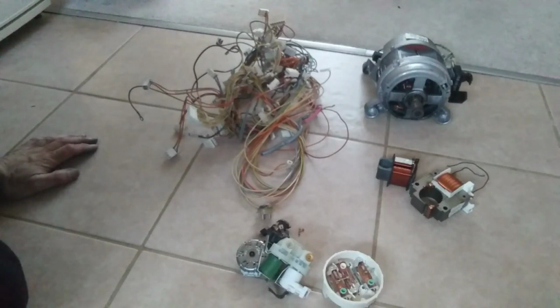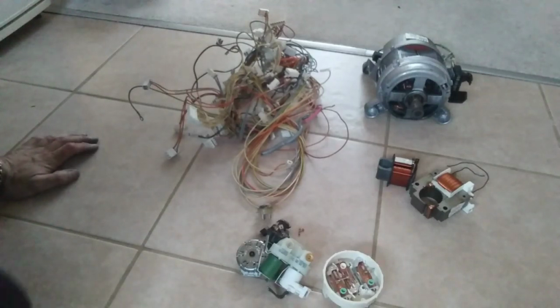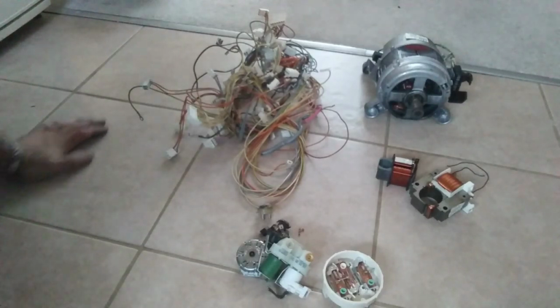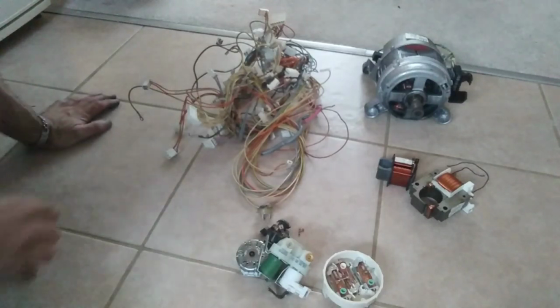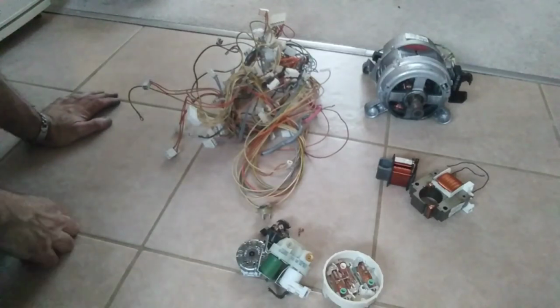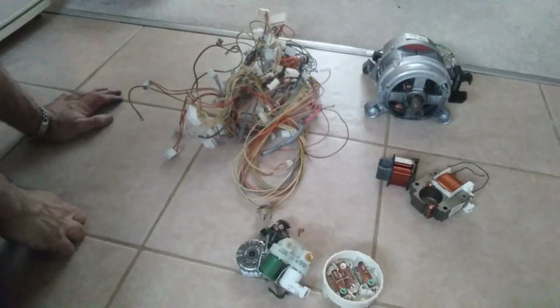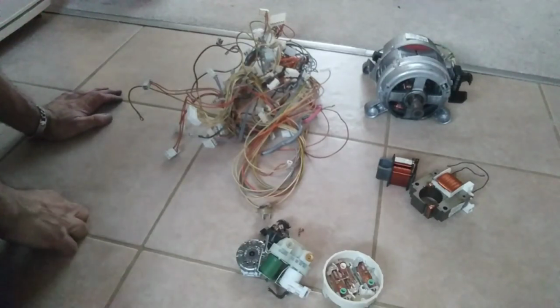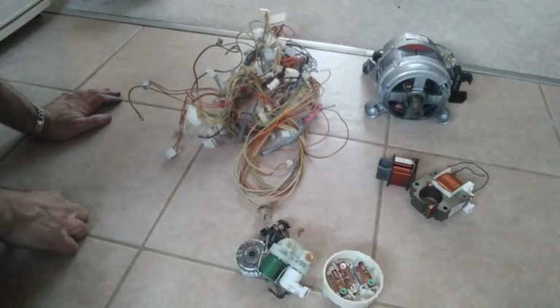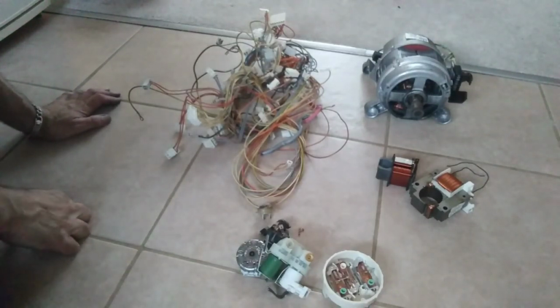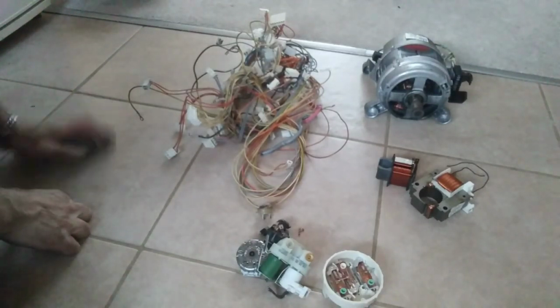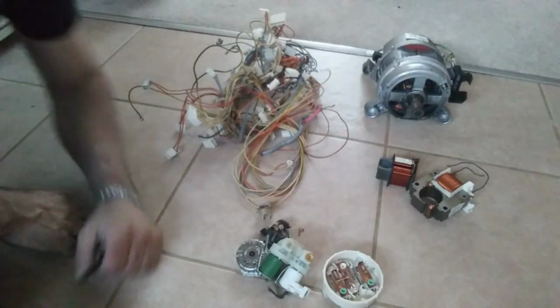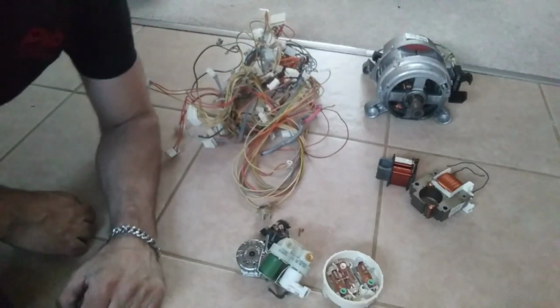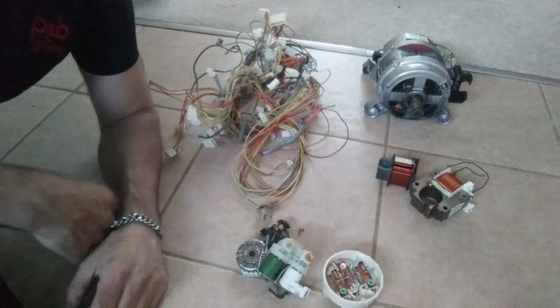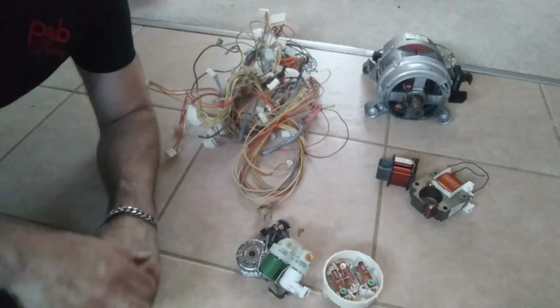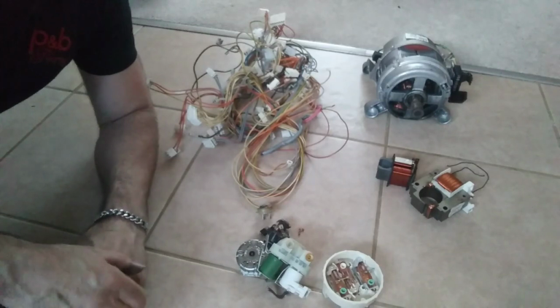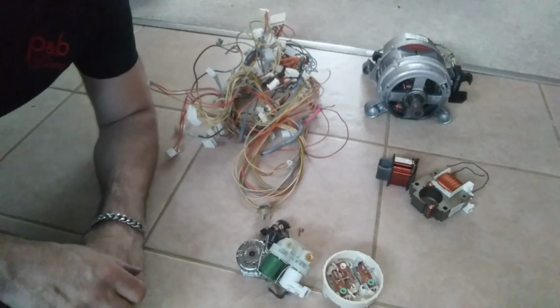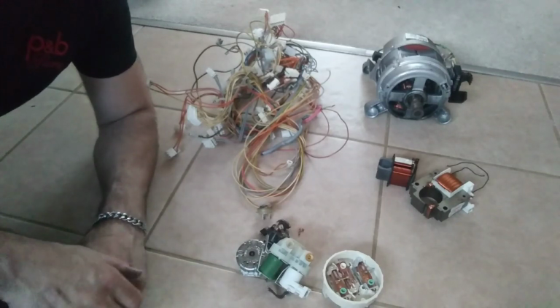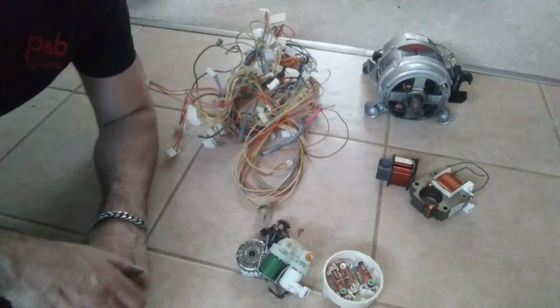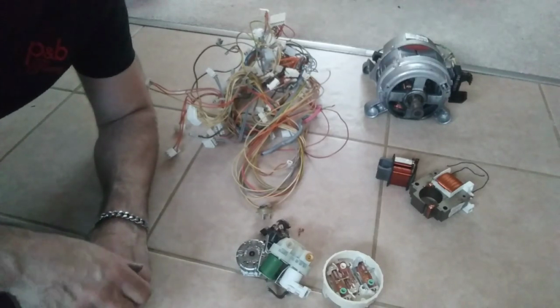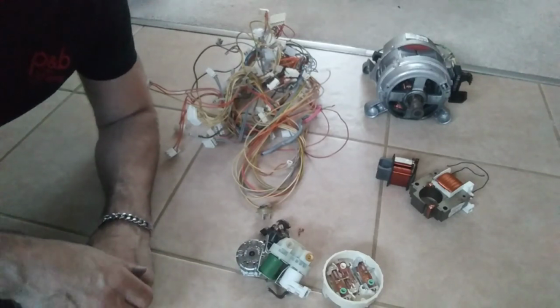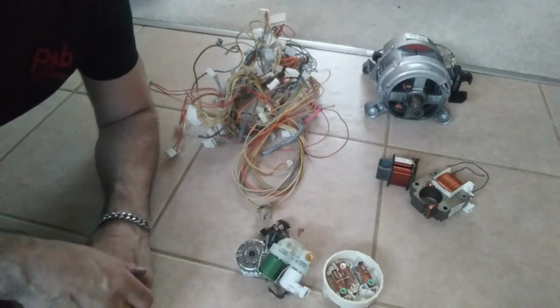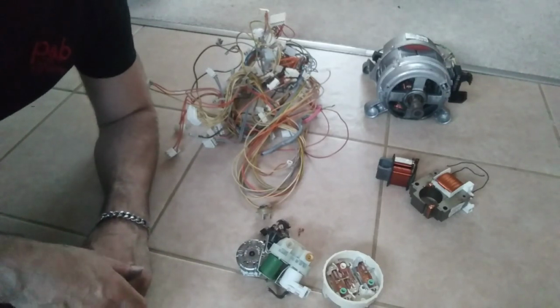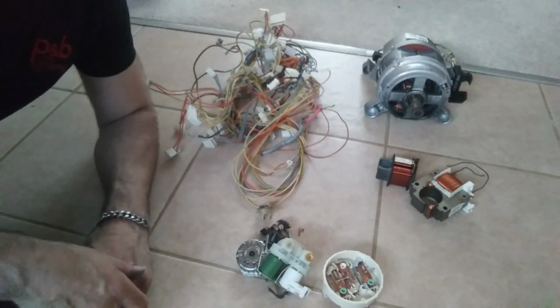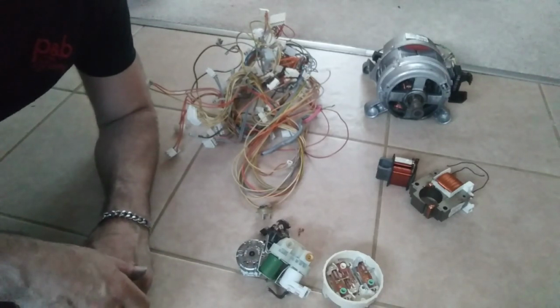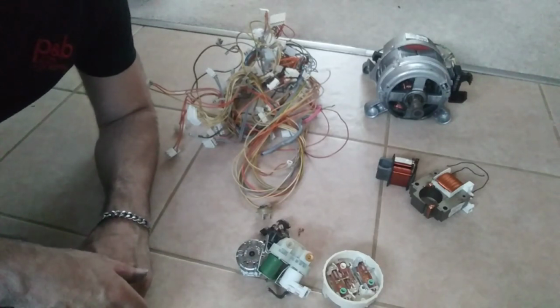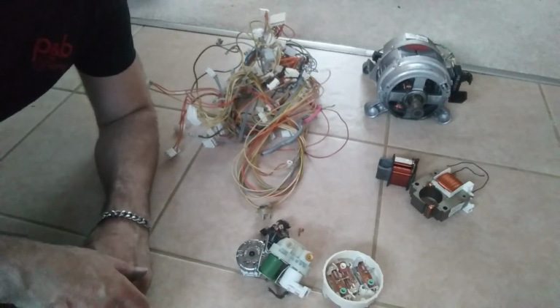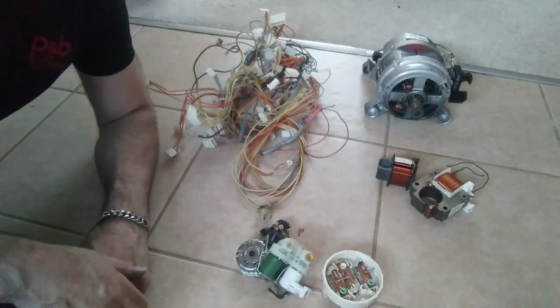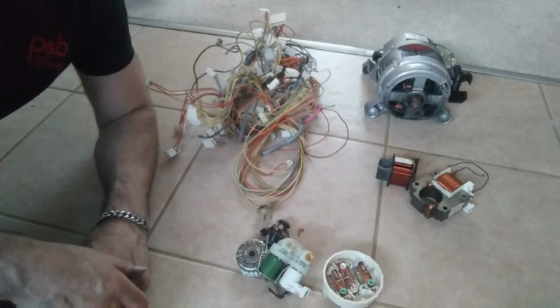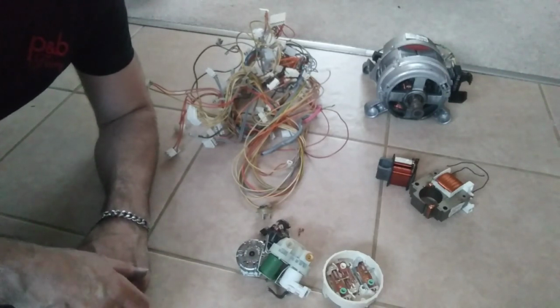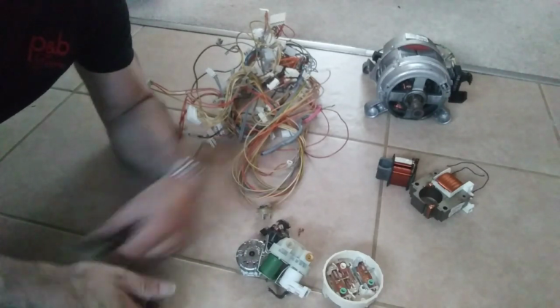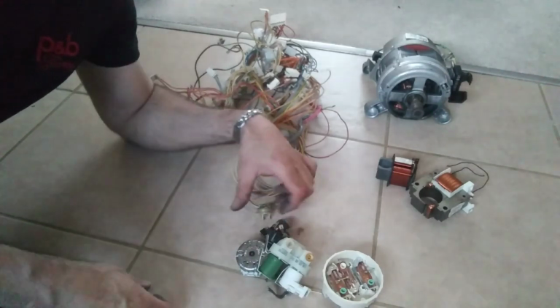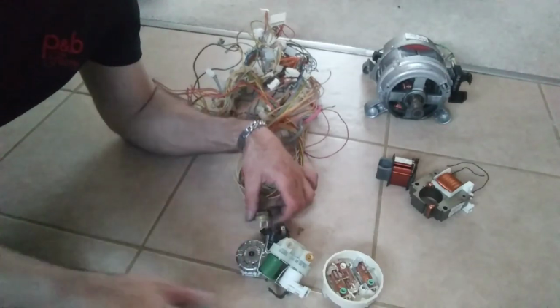Good evening Scrappers. So today I took apart a washing machine which I picked up yesterday, and I just wondered how much copper it's actually got in it.